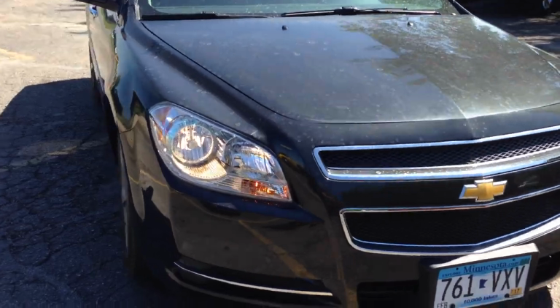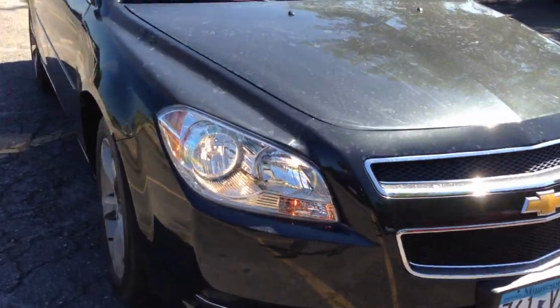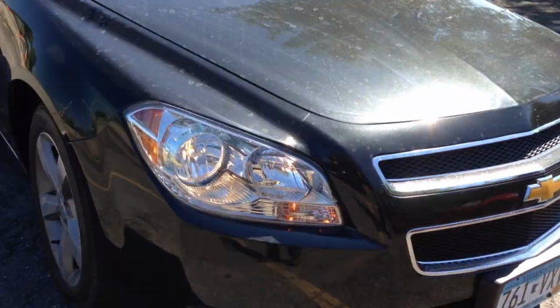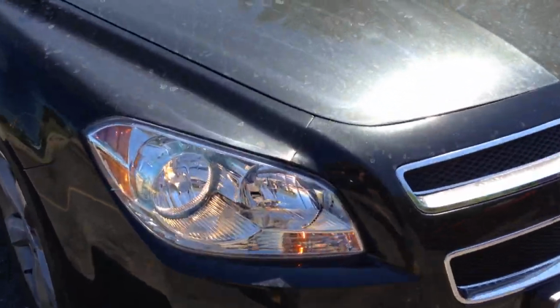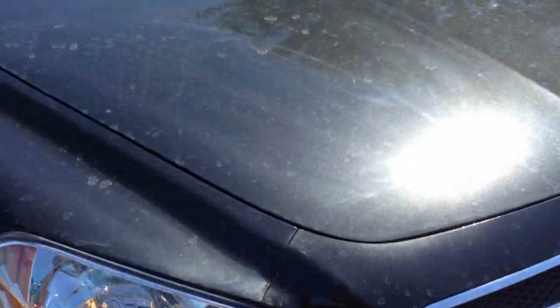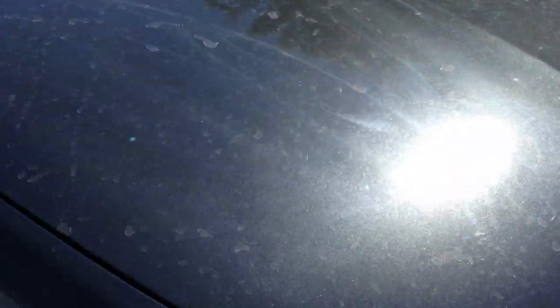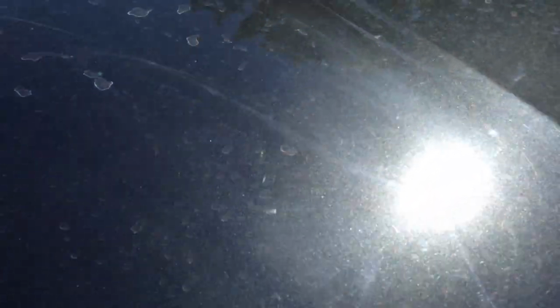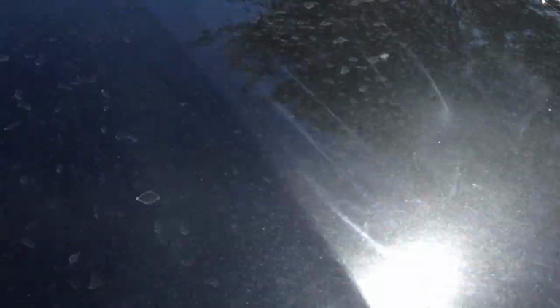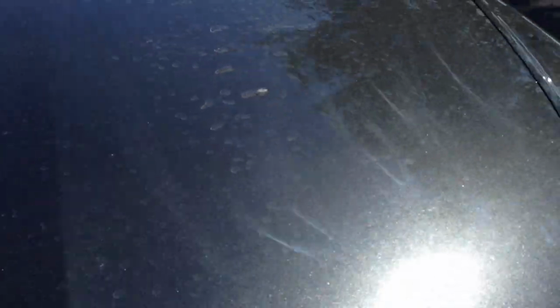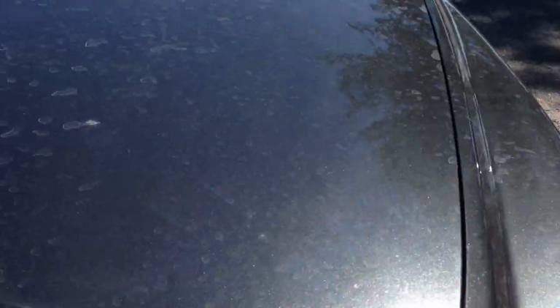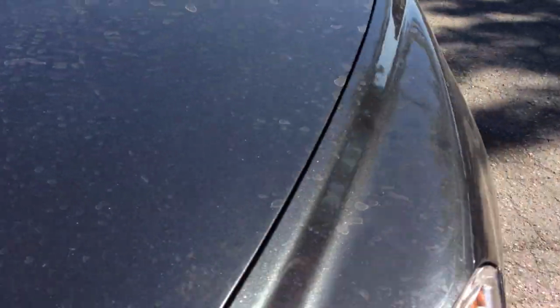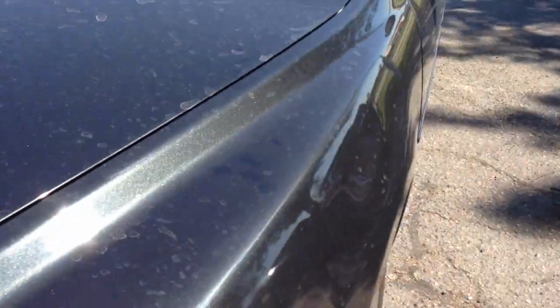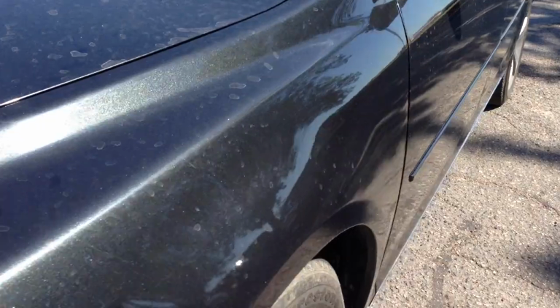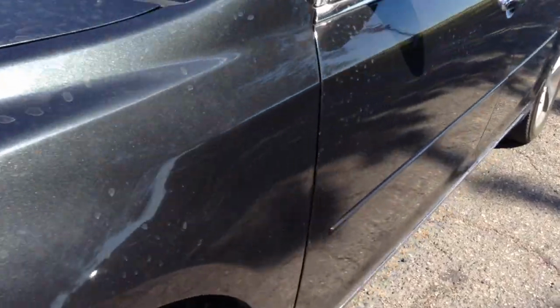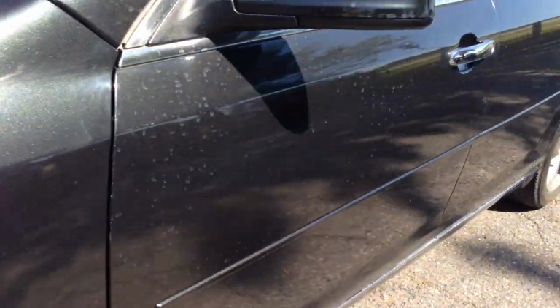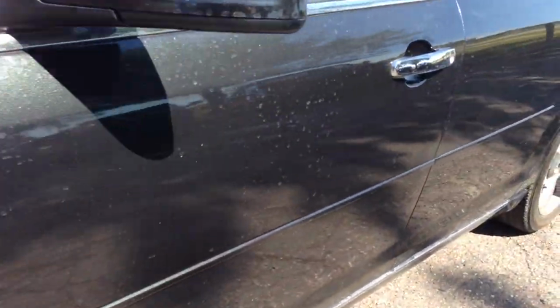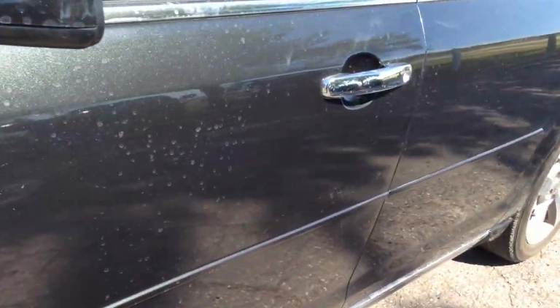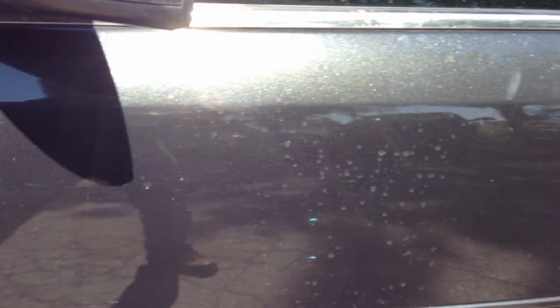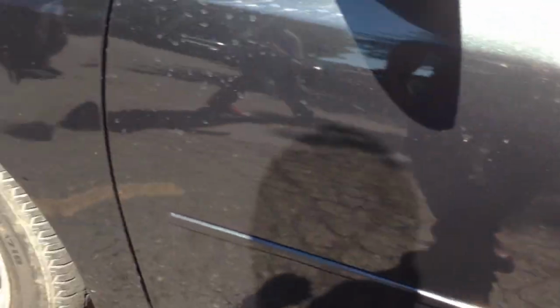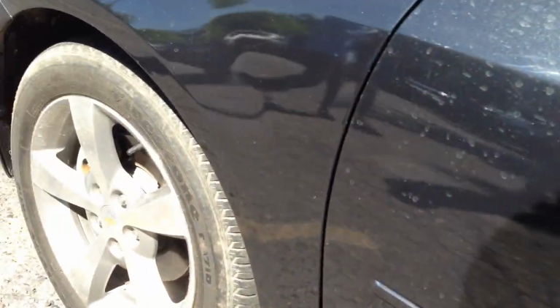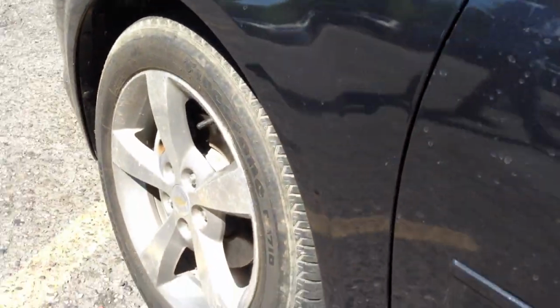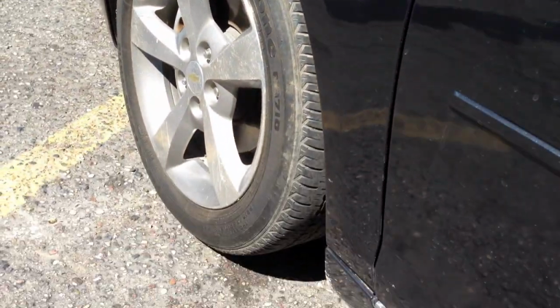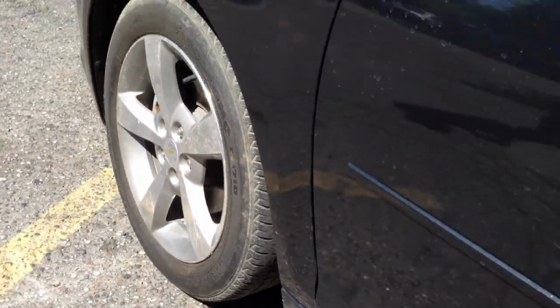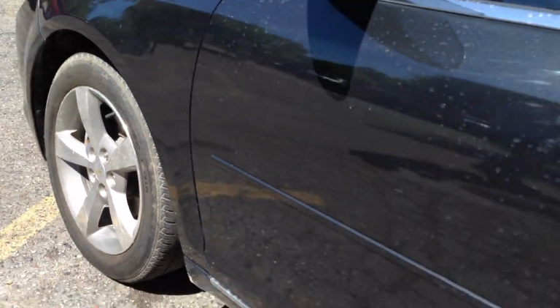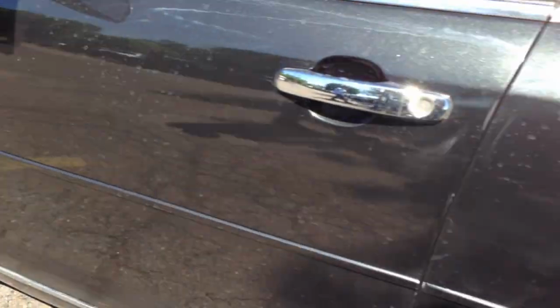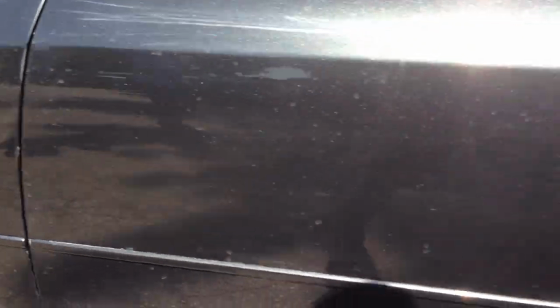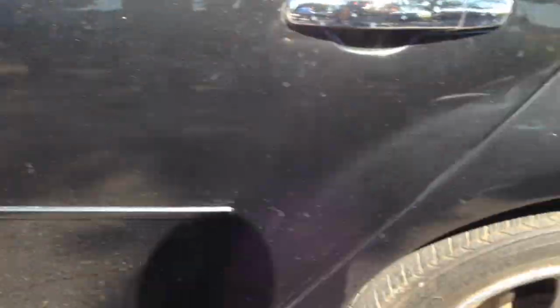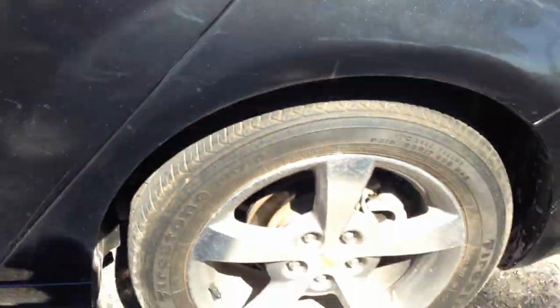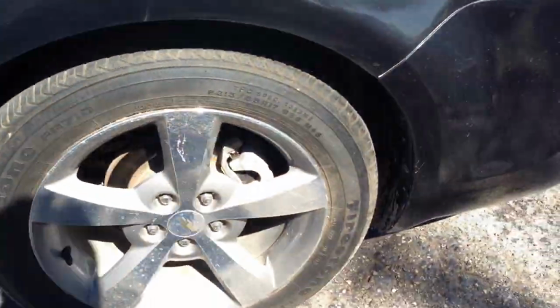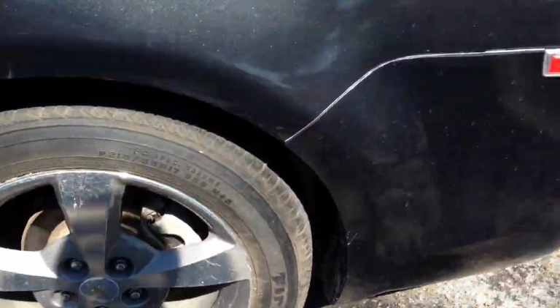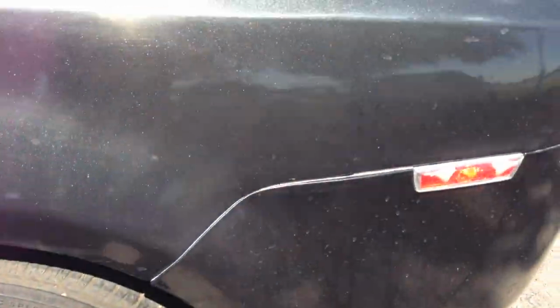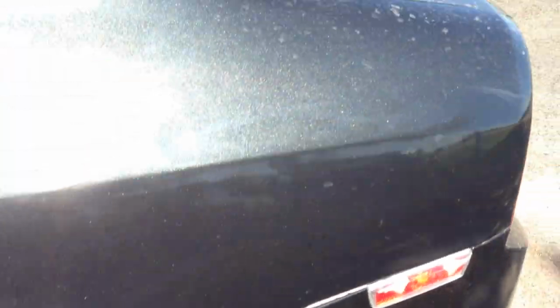Let's get a close-up look at the paint — there's no hail damage, and the body is in really nice shape. The tires are Firestone Destination, and with only 7,000 miles, the tires are in really nice shape too.